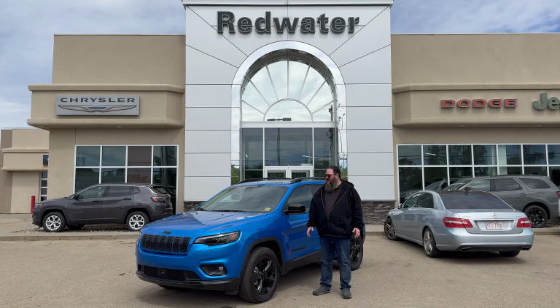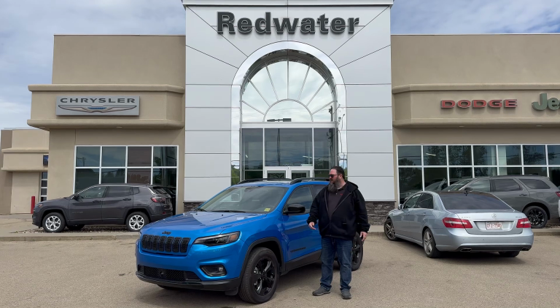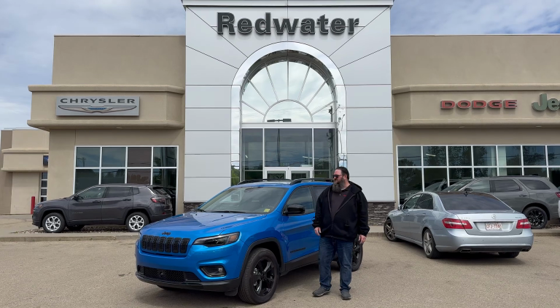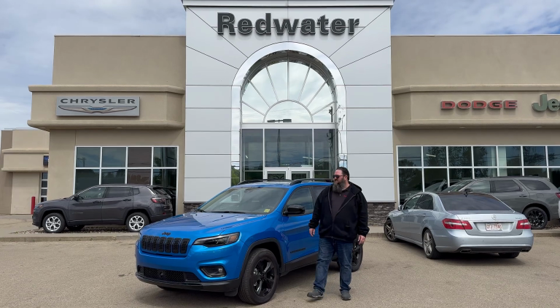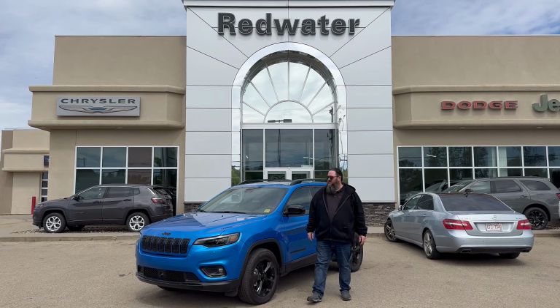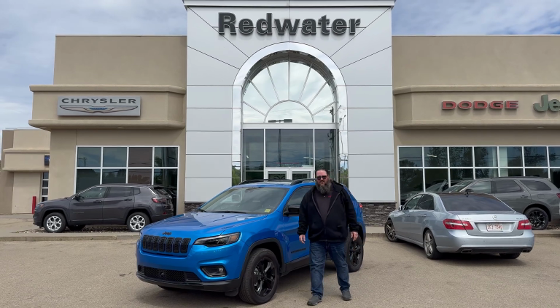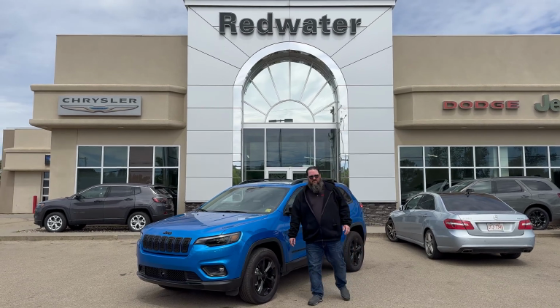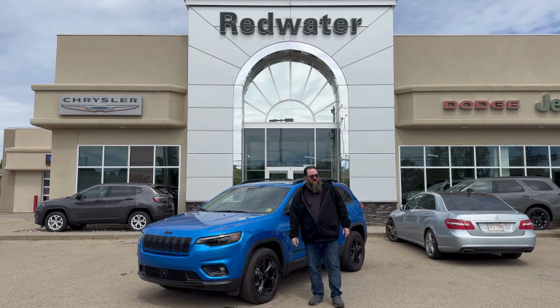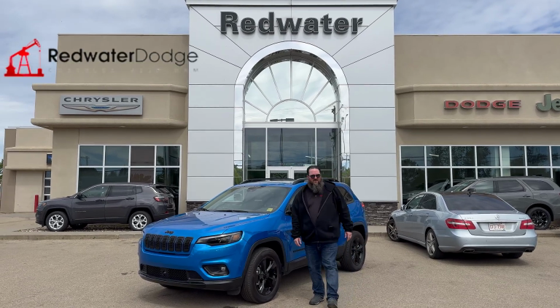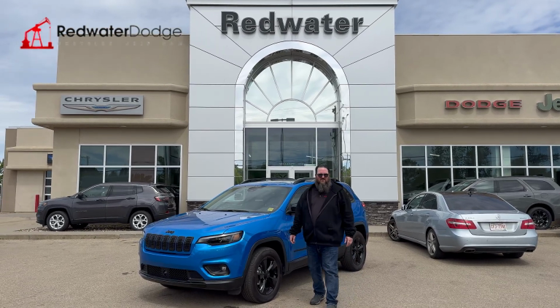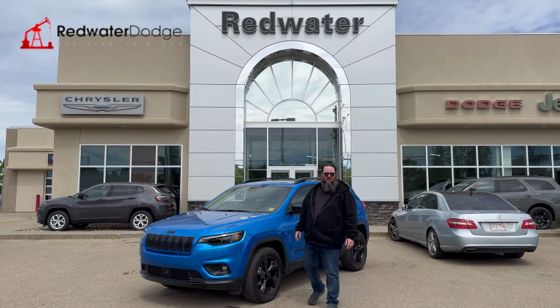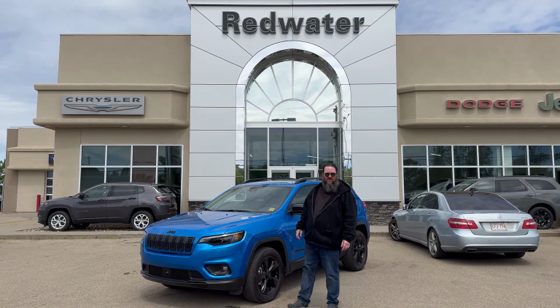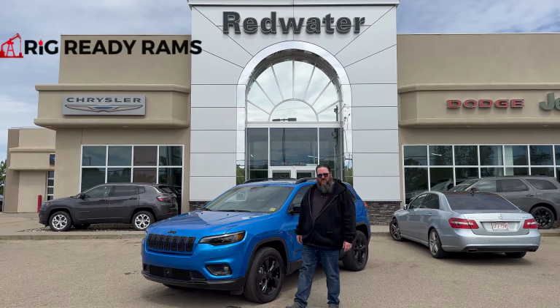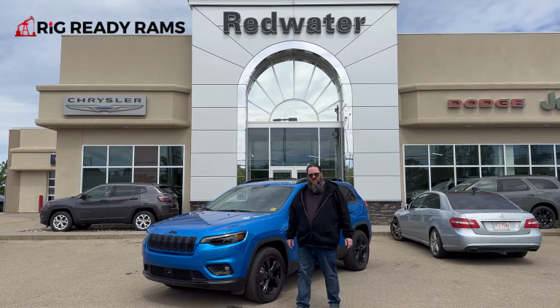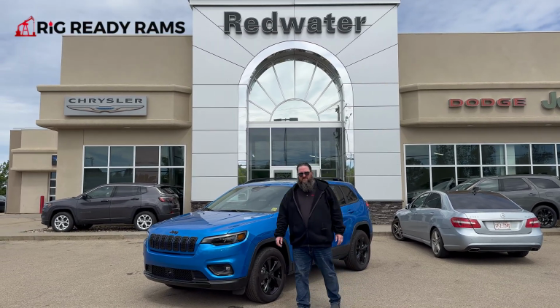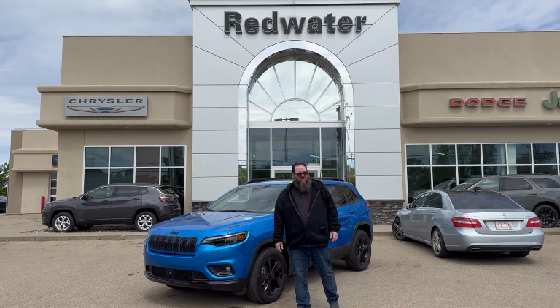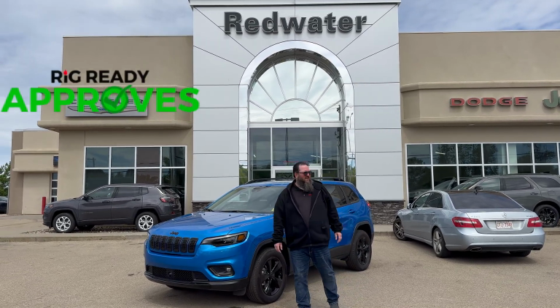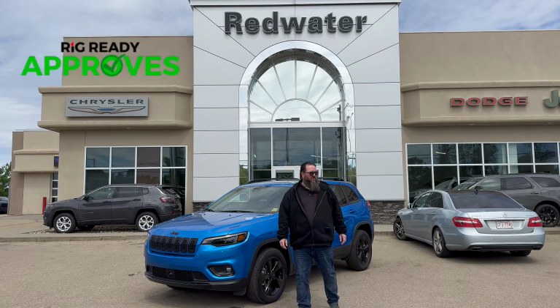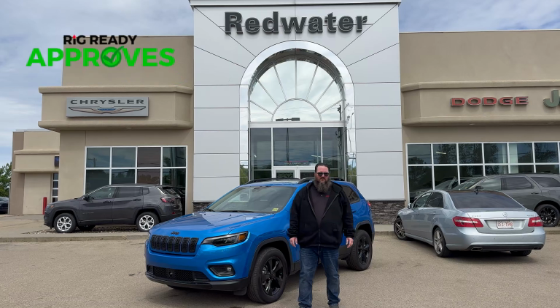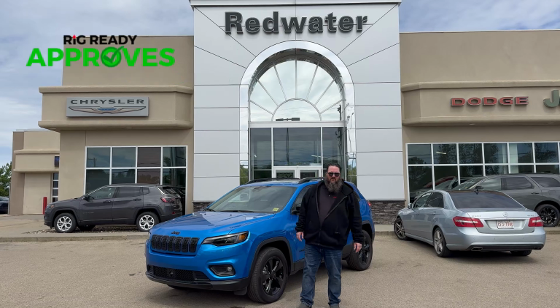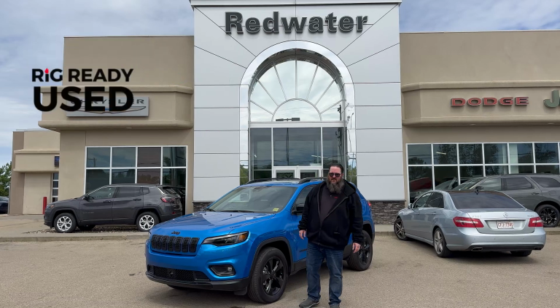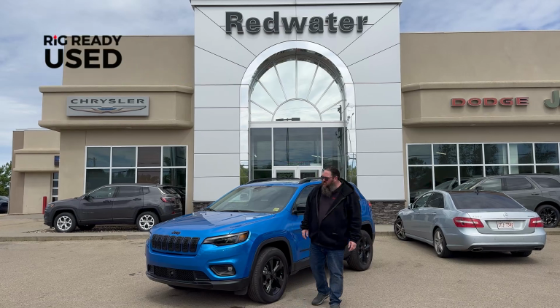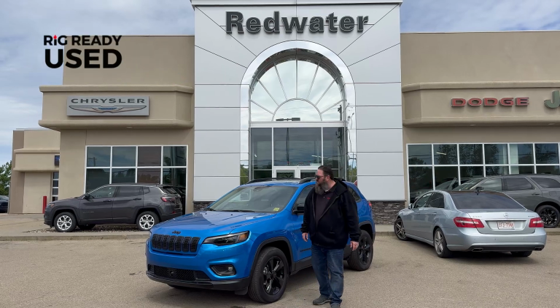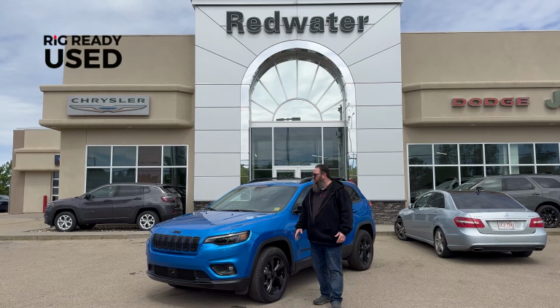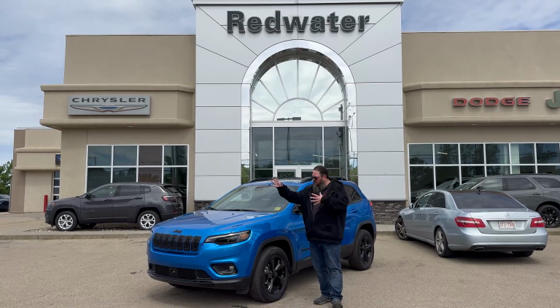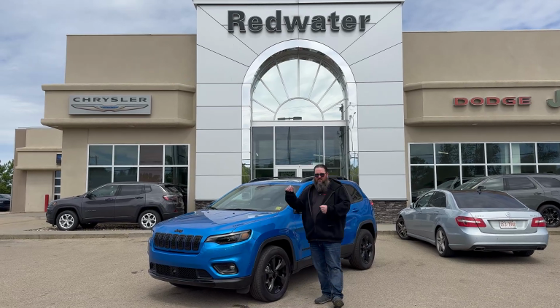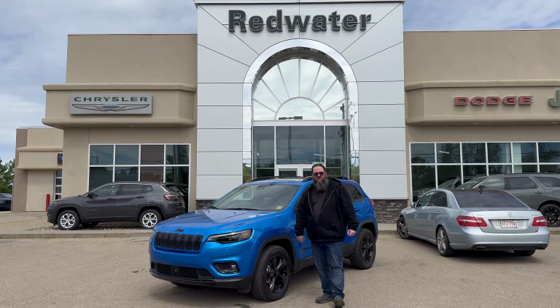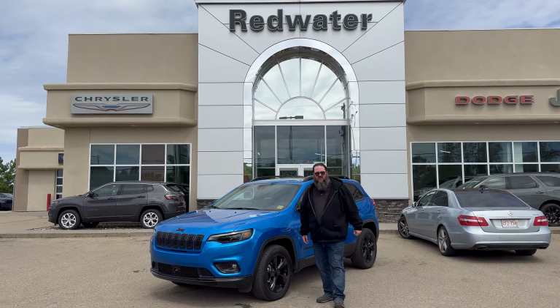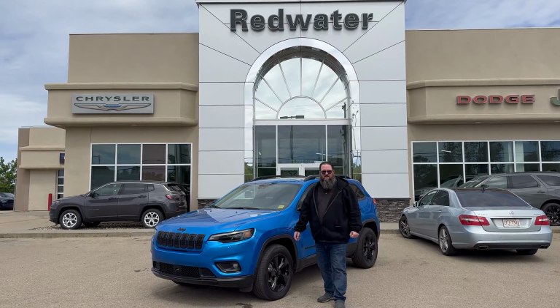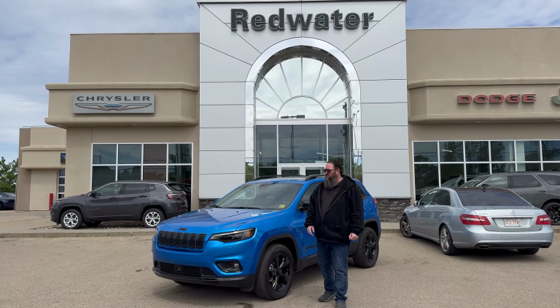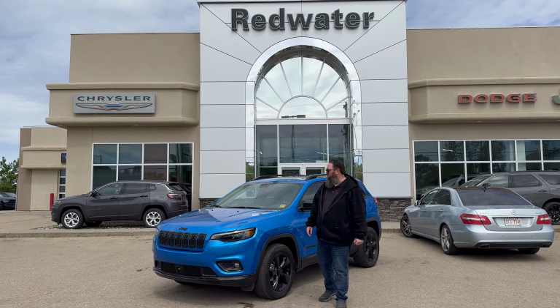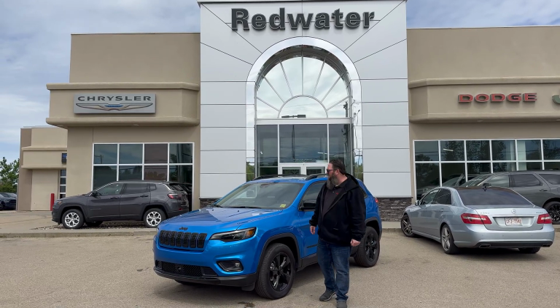Howdy folks, it's coming to you here from Redwater Dodge, home of the world famous Rig Ready Rams, Rig Ready approved and the Rig Ready used, where we're going to make our used car lot the biggest in Western Canada.